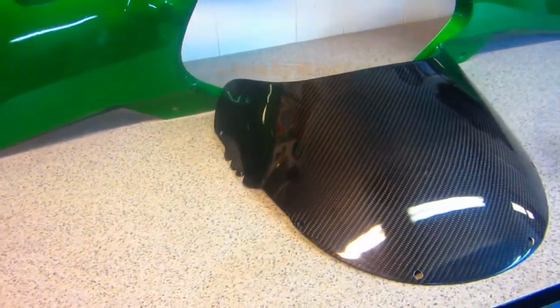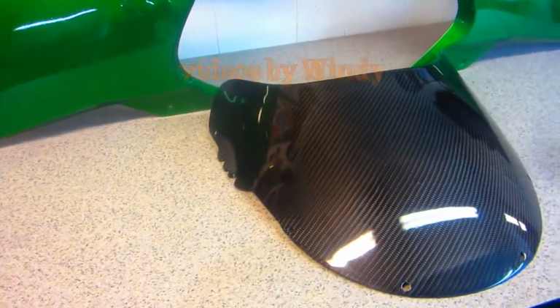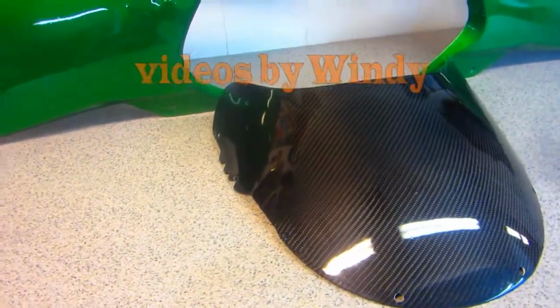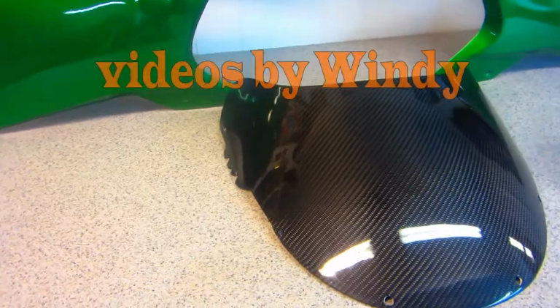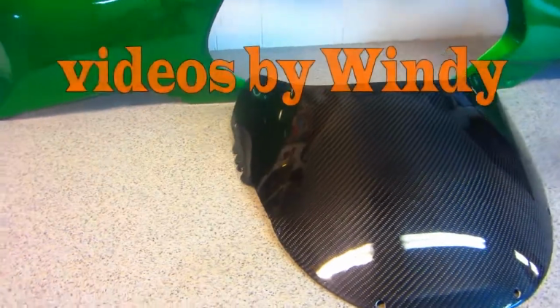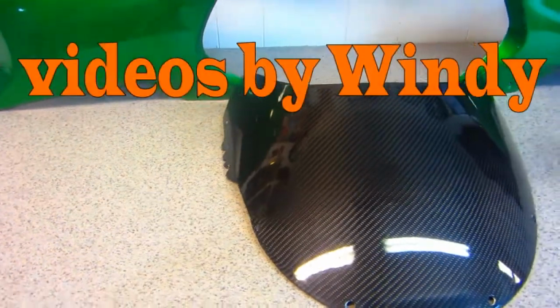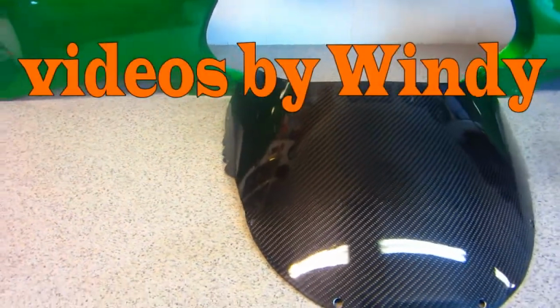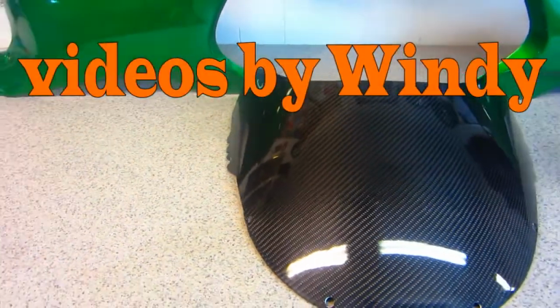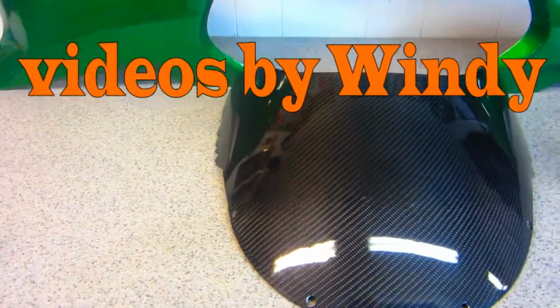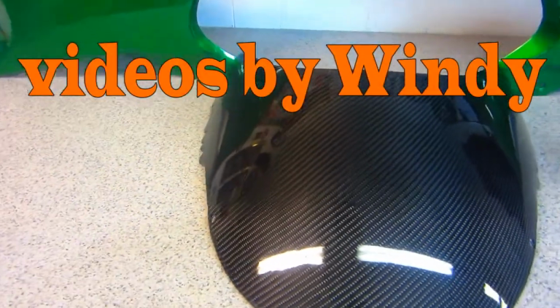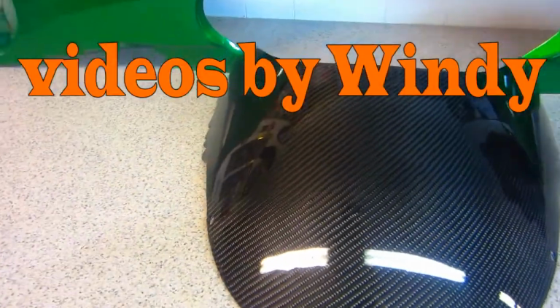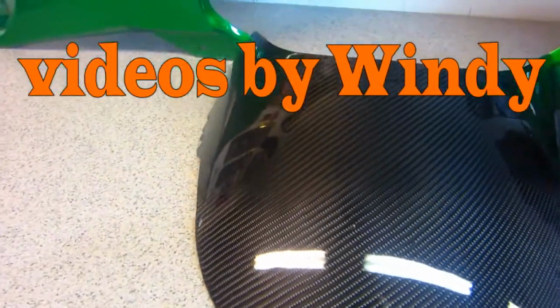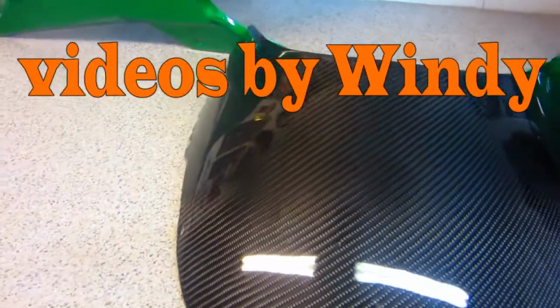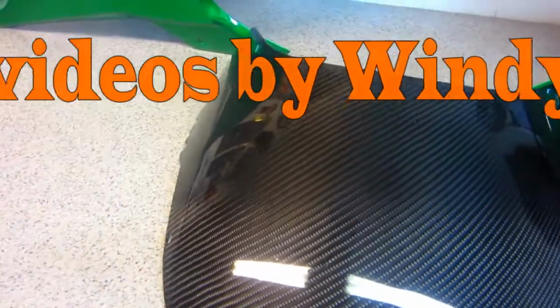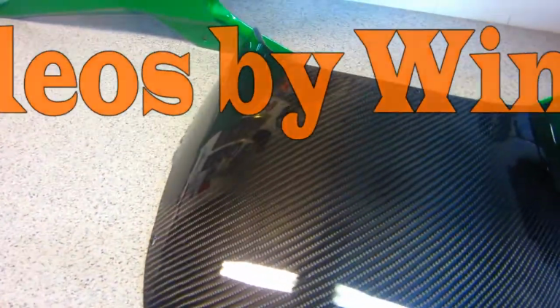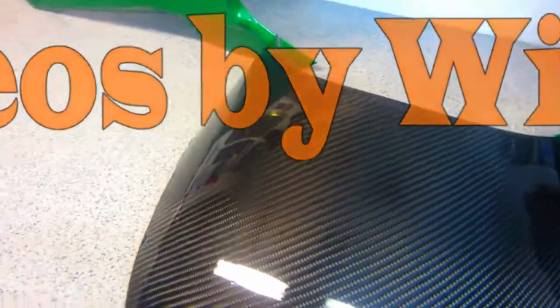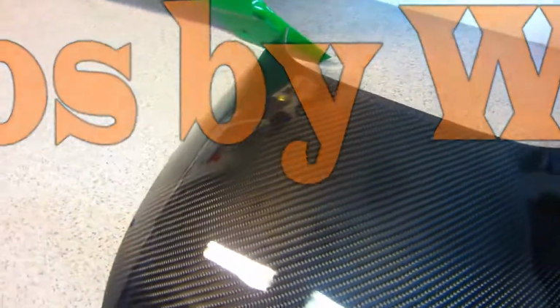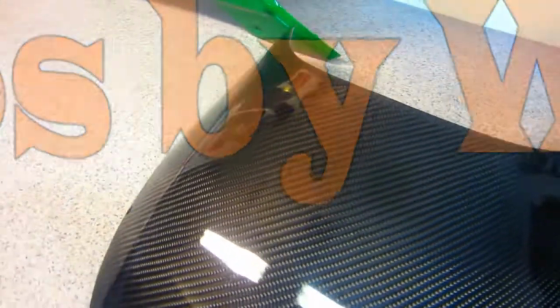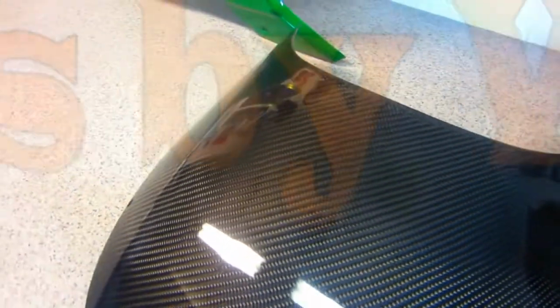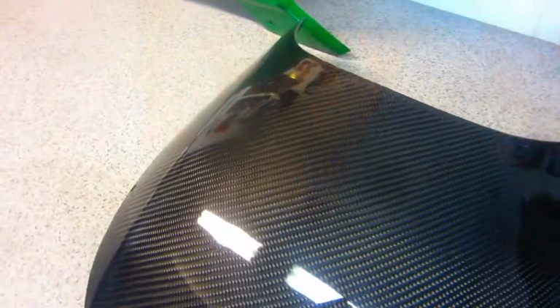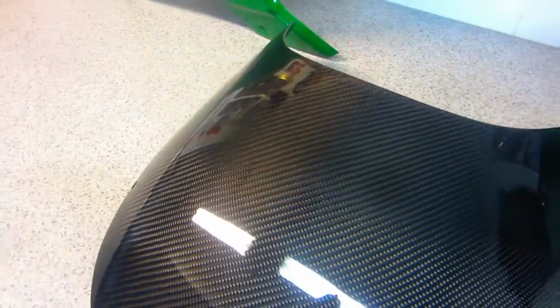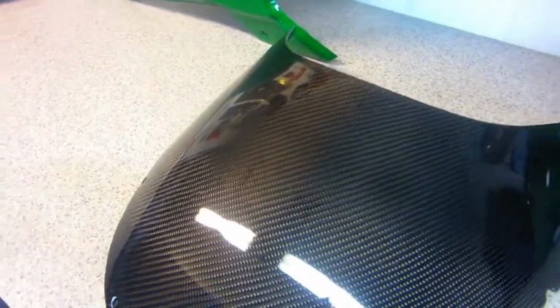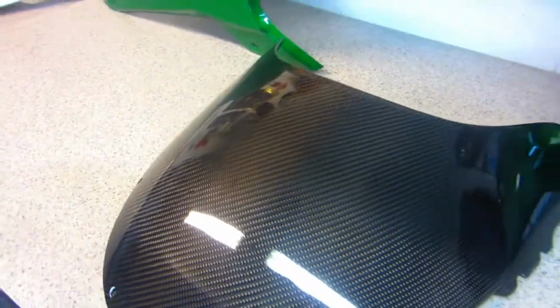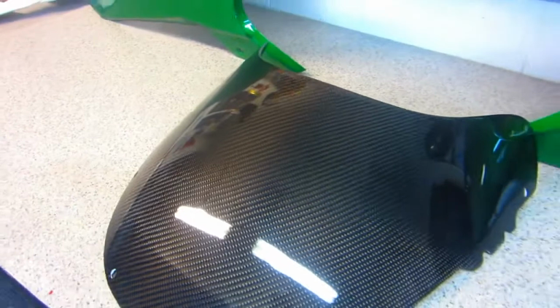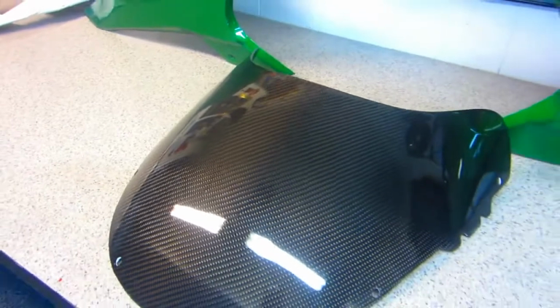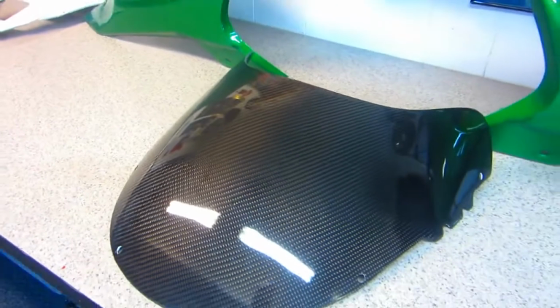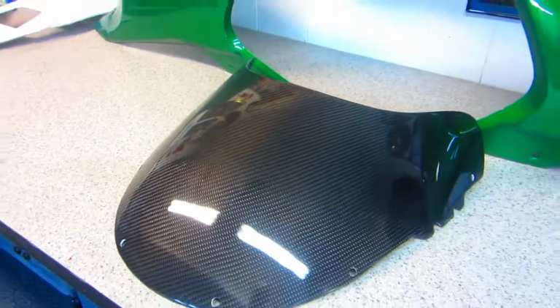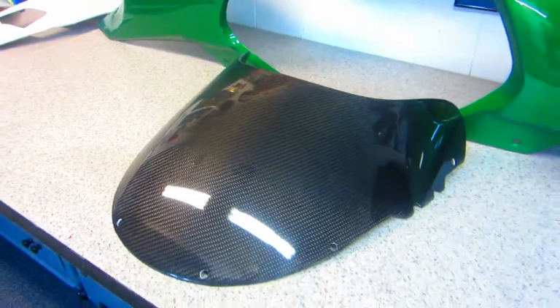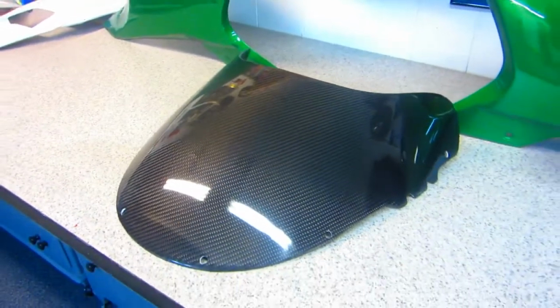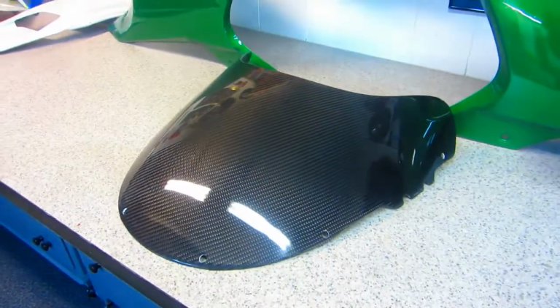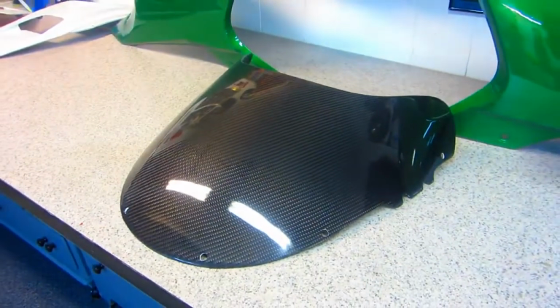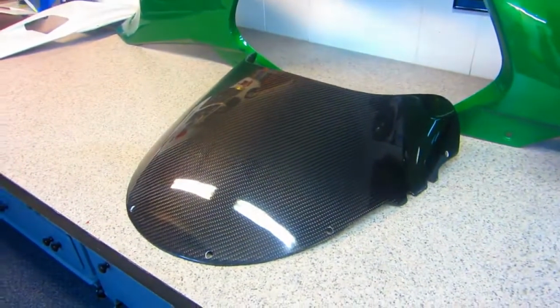In this video I'm going to try to show the technique I used to make this carbon fiber windshield for my FZR Yamaha.